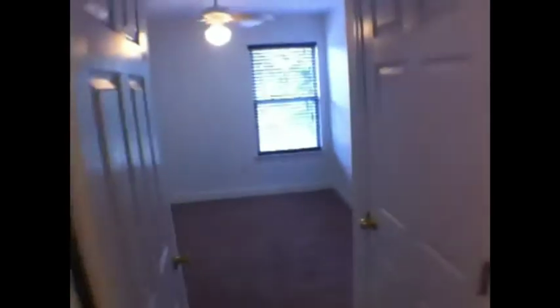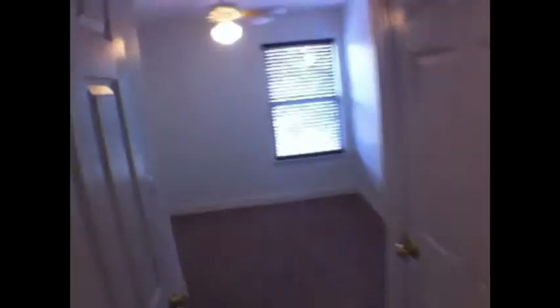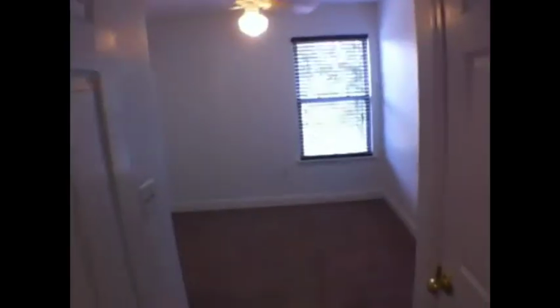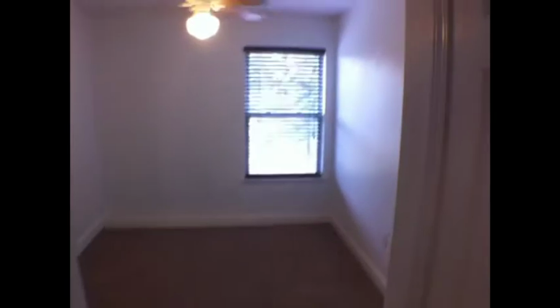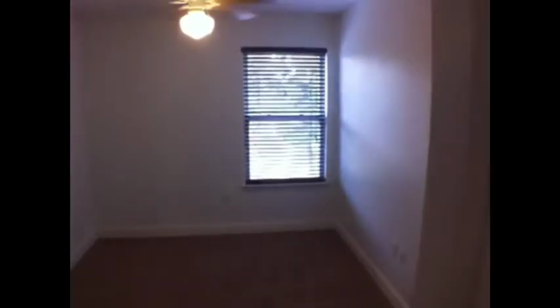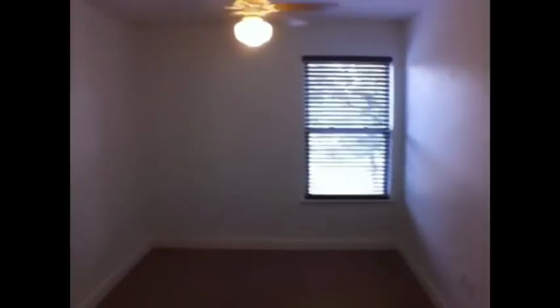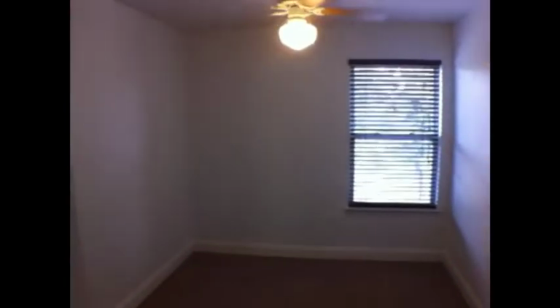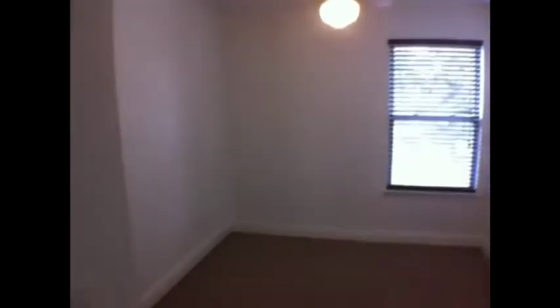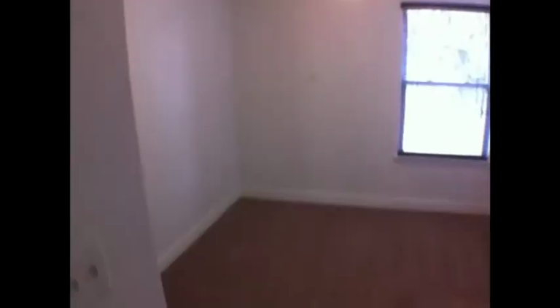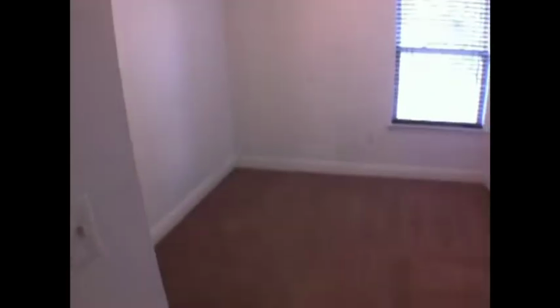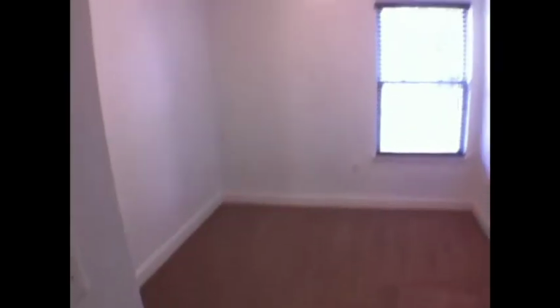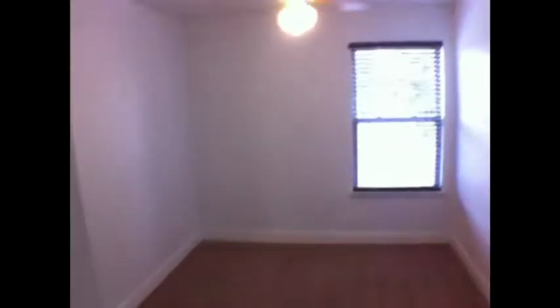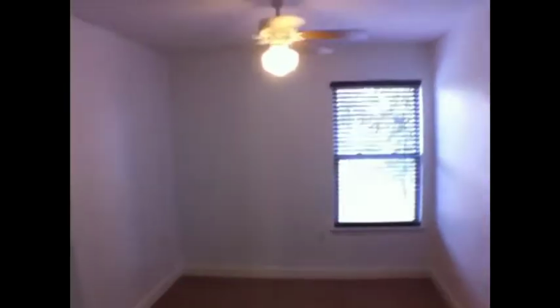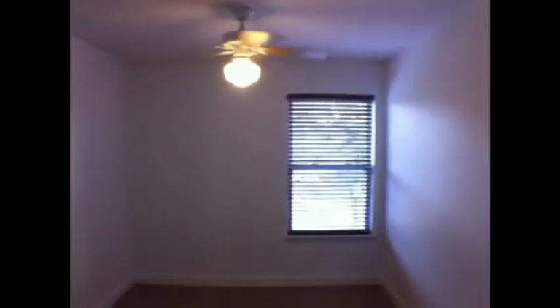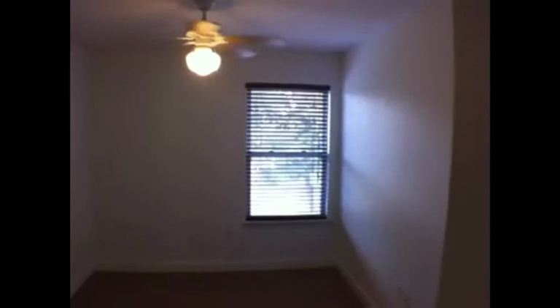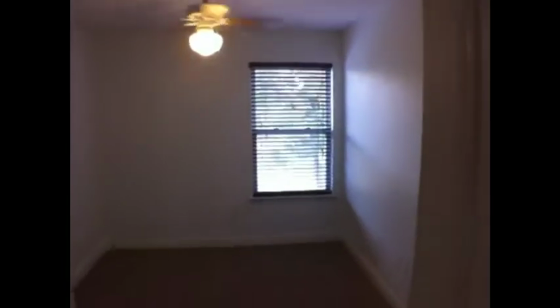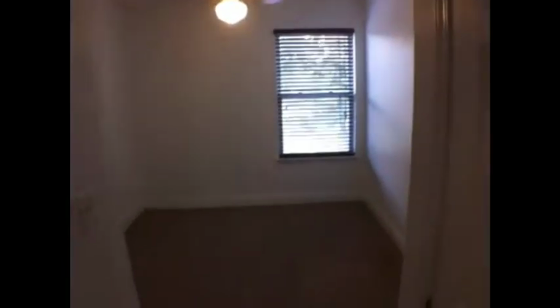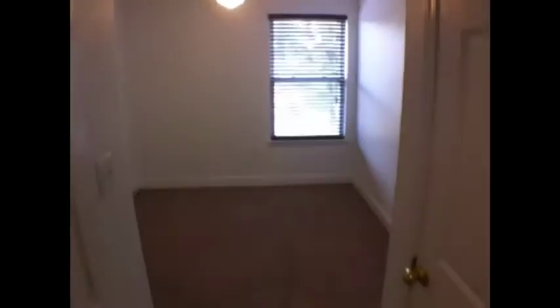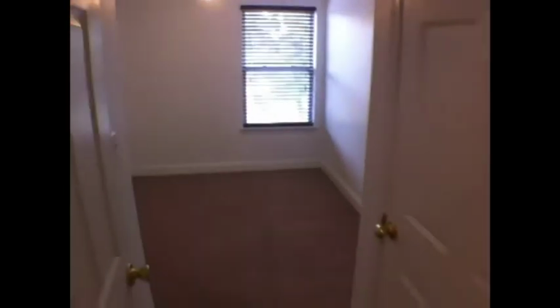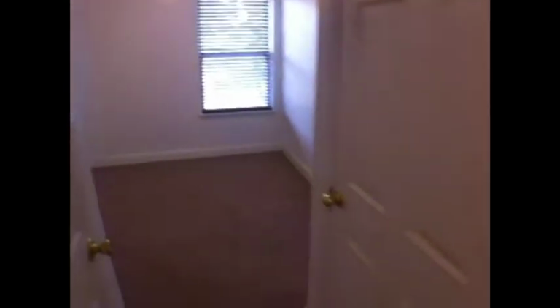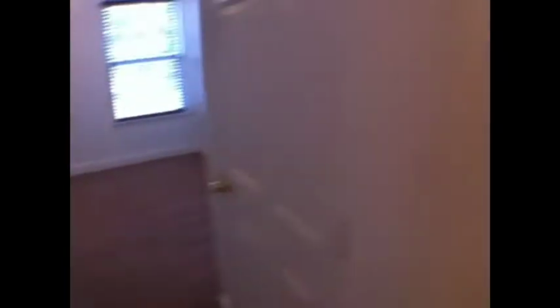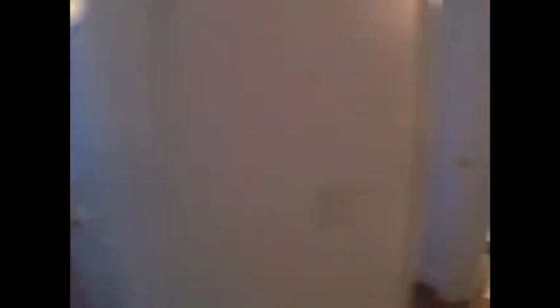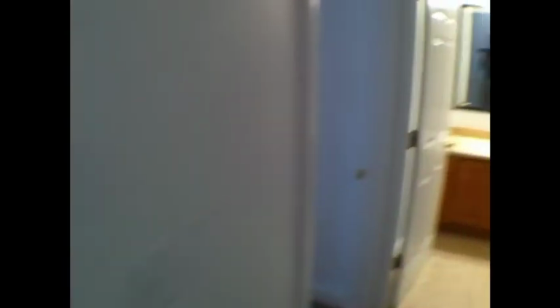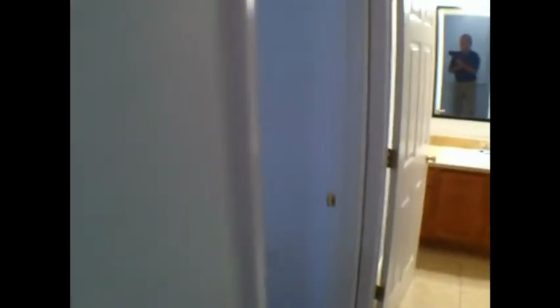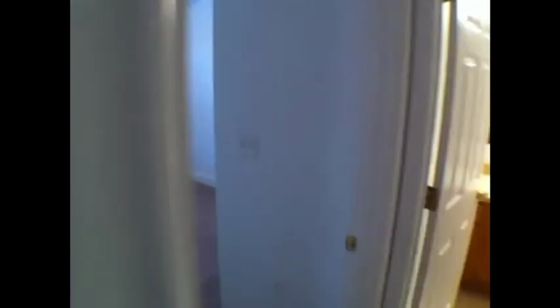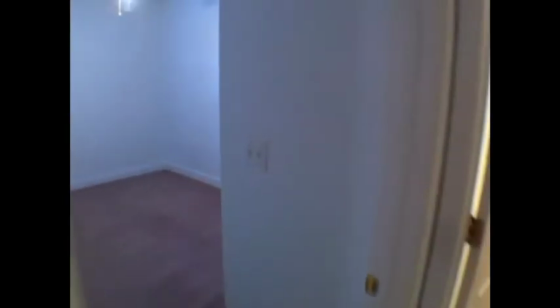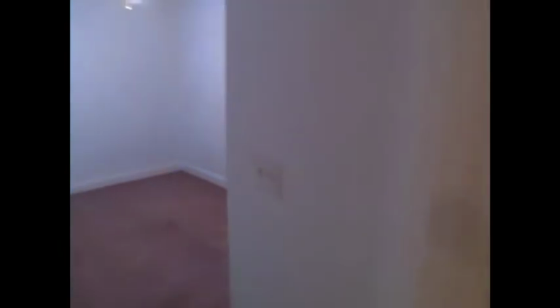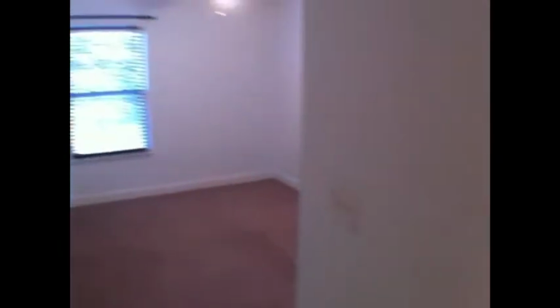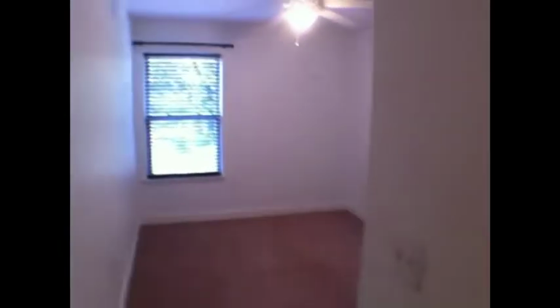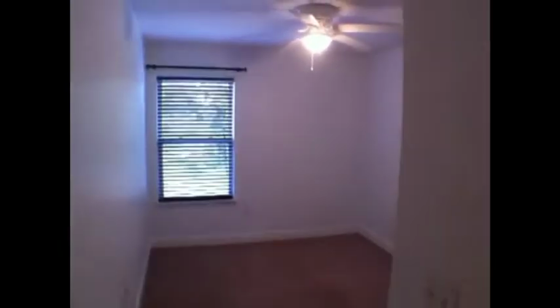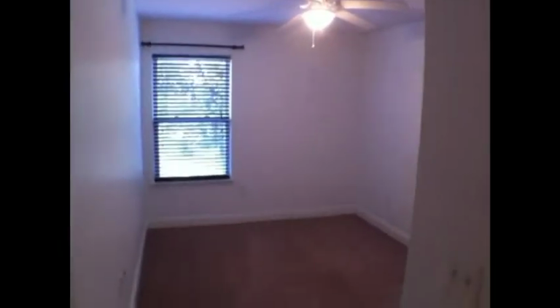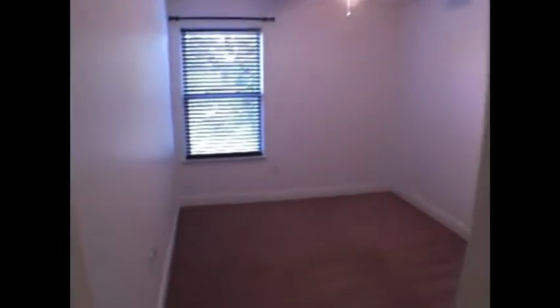Here's one of the additional bedrooms — the second bedroom. All of them feature ceiling fans and closets. And here's the third bedroom.